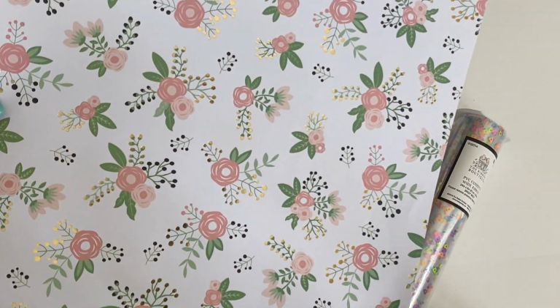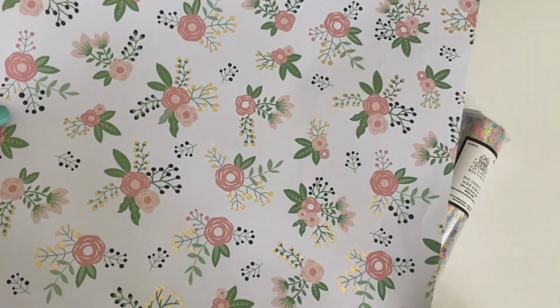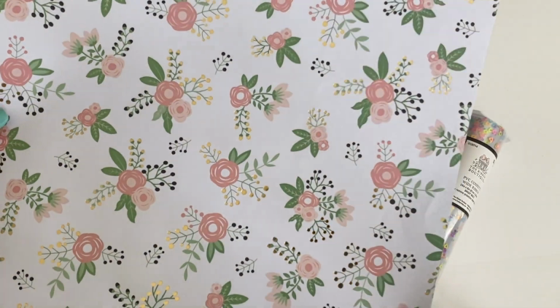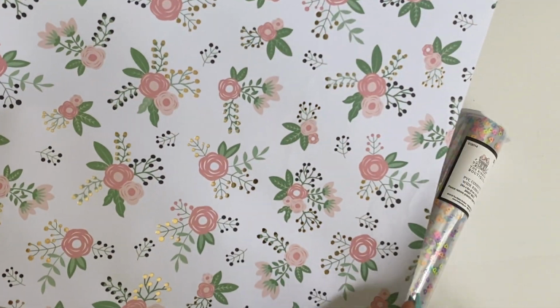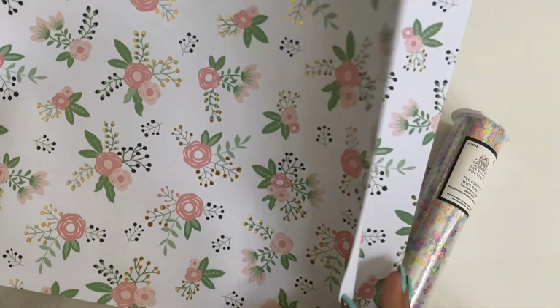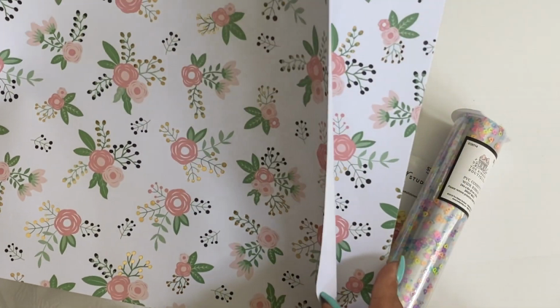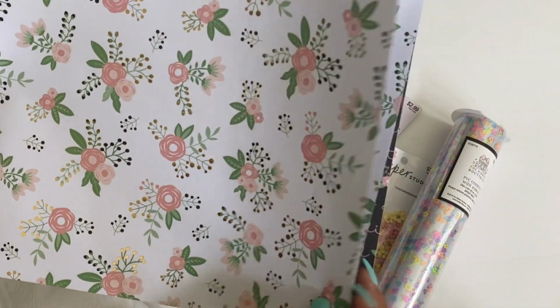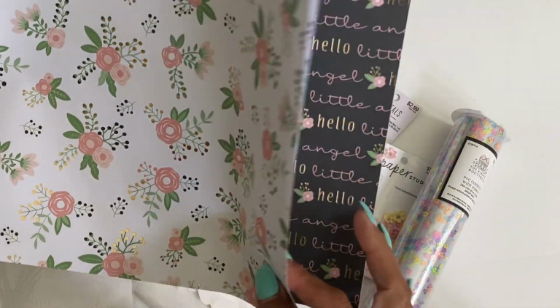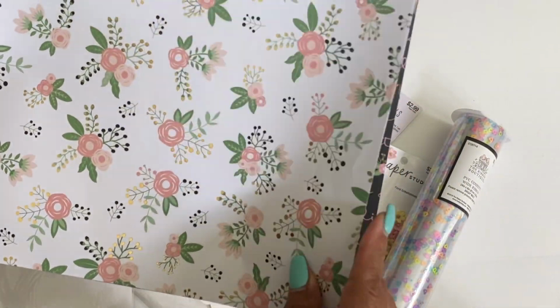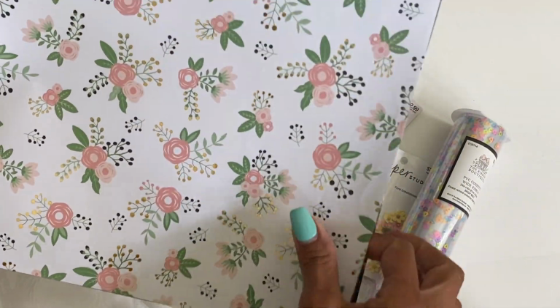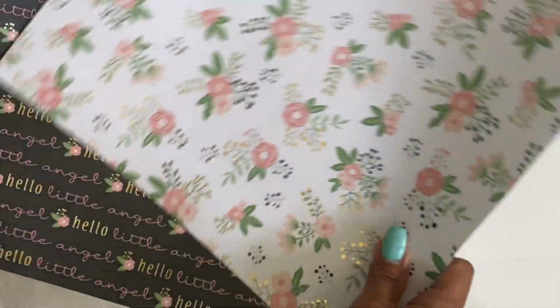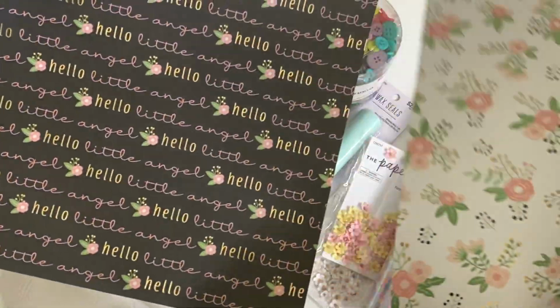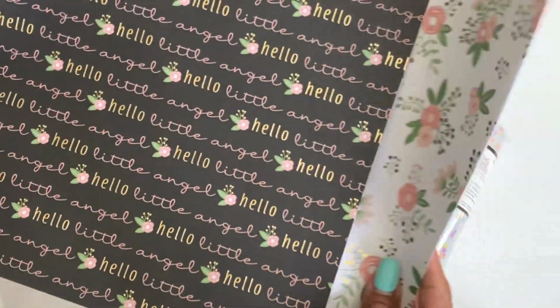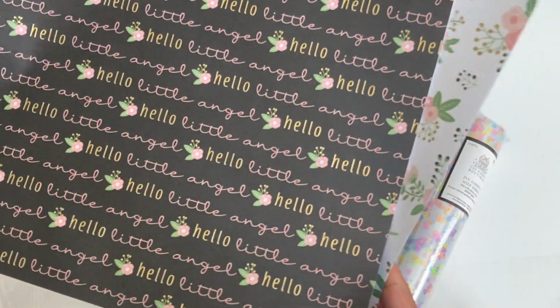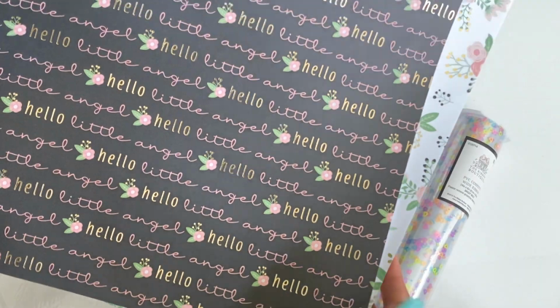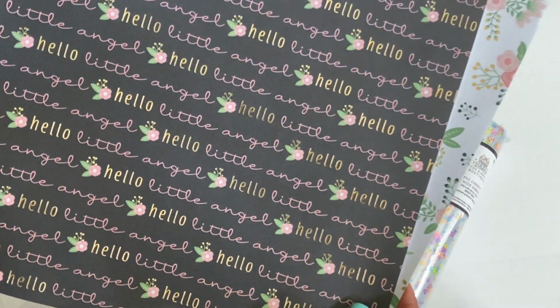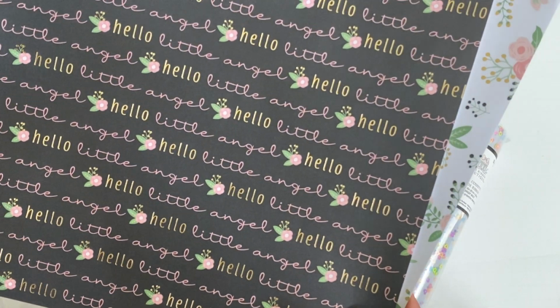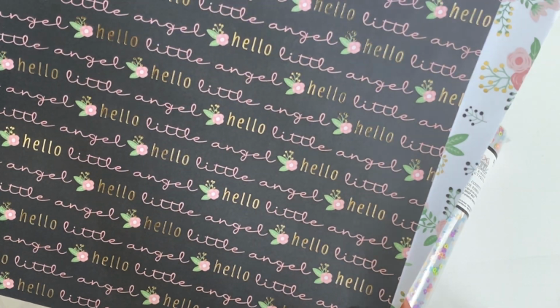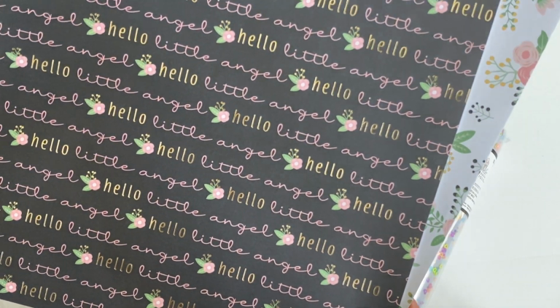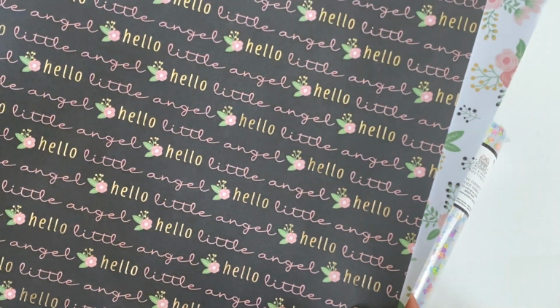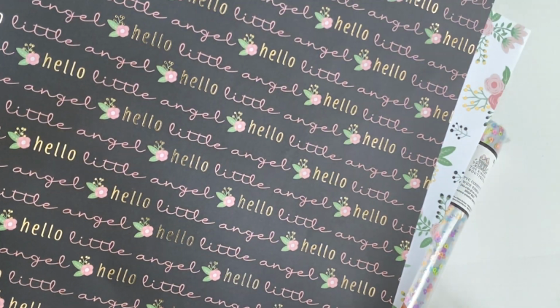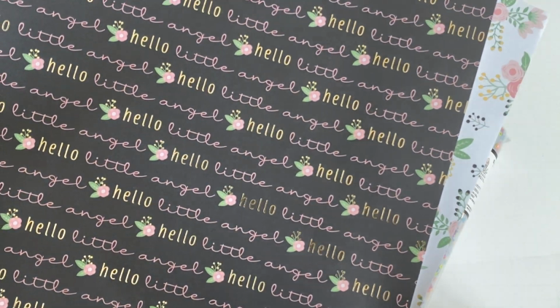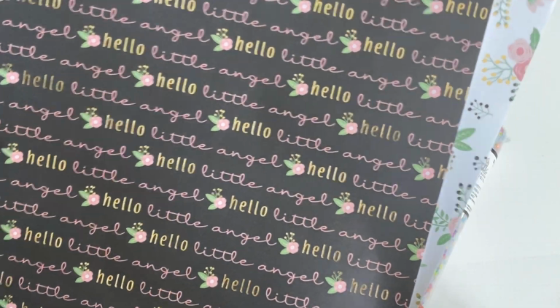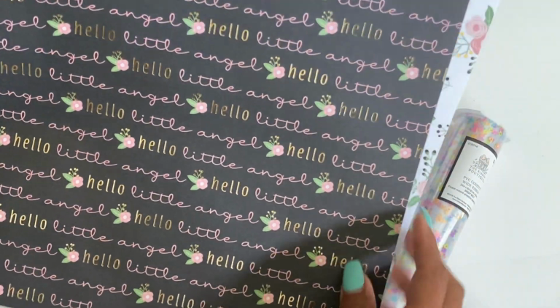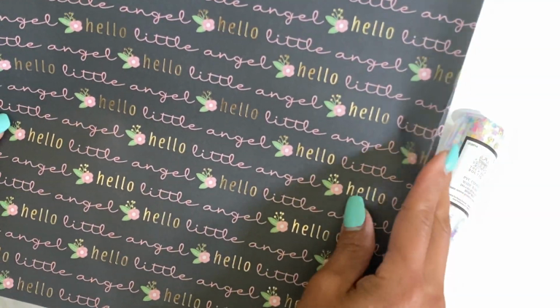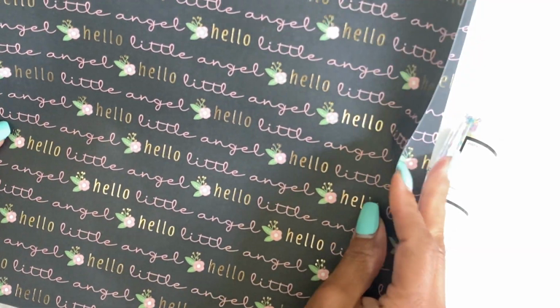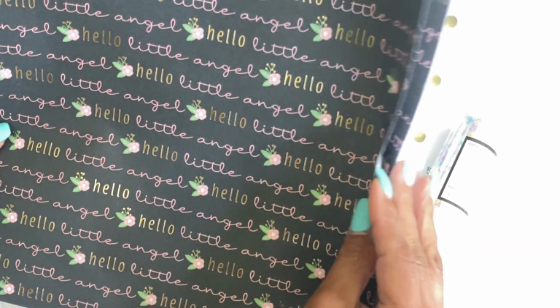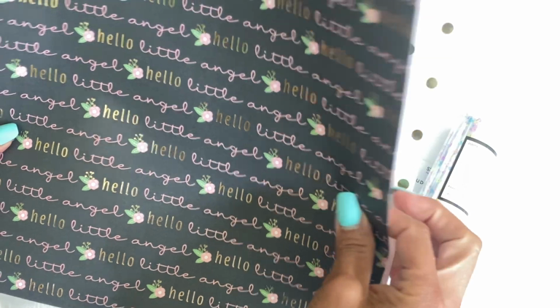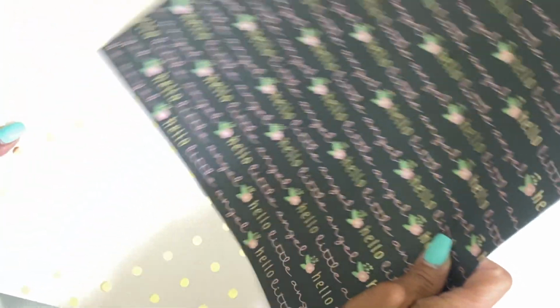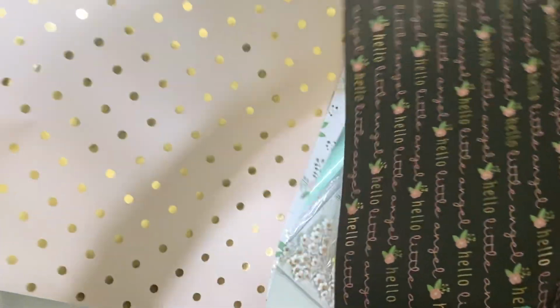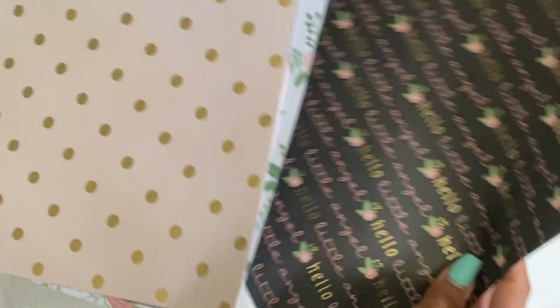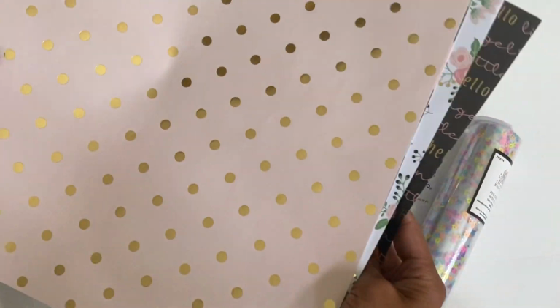This is the next one — it says Hello Little Angel. Look how pretty that is! I just love this paper, so cute.